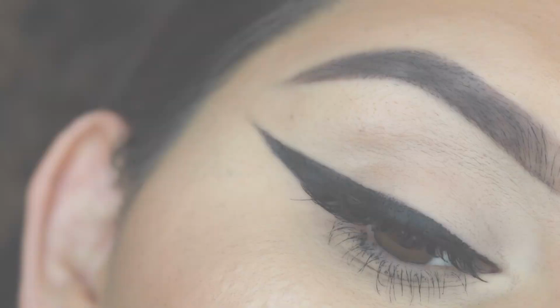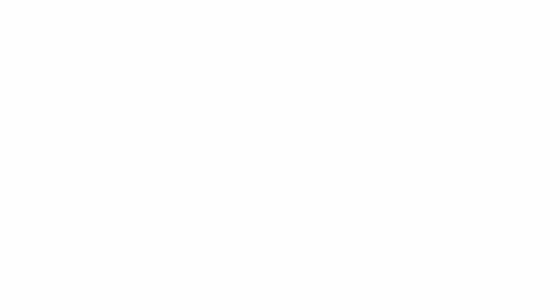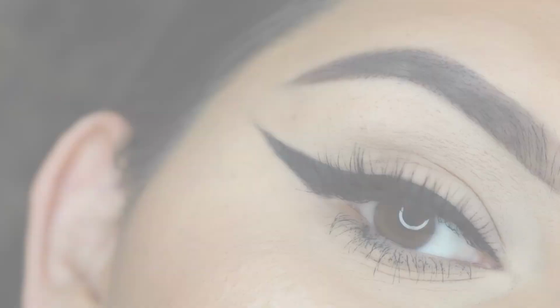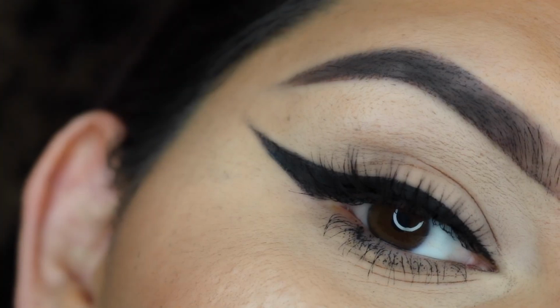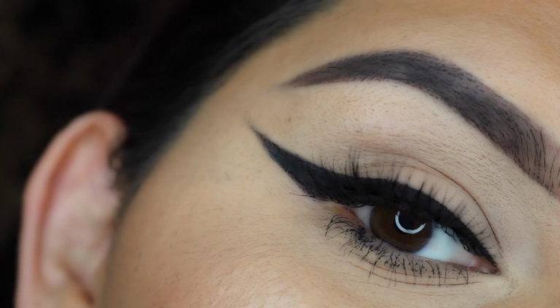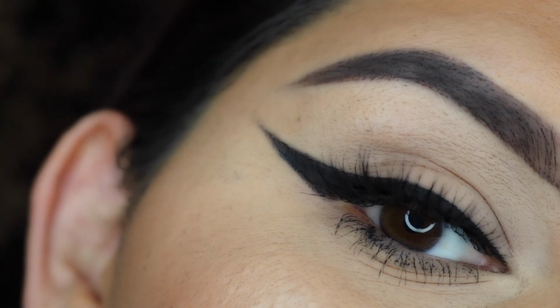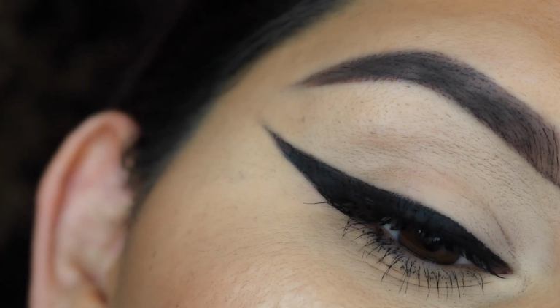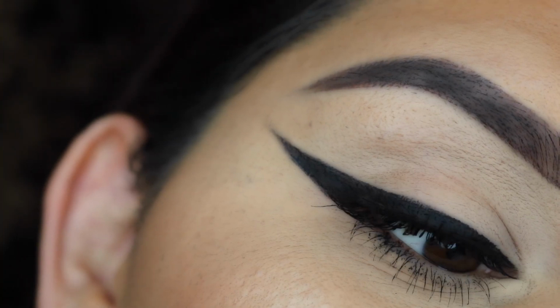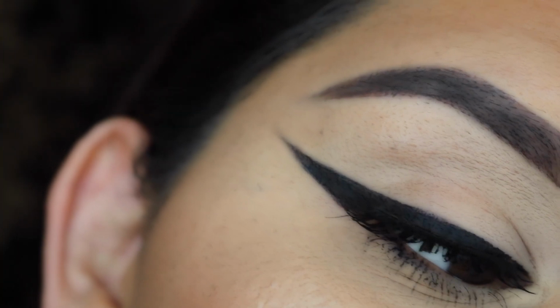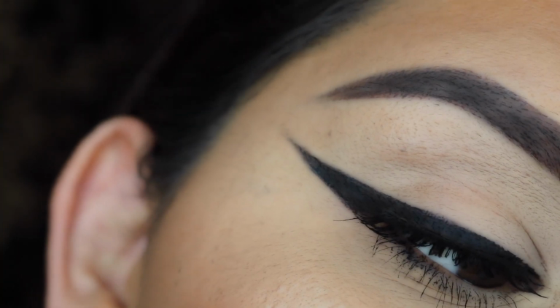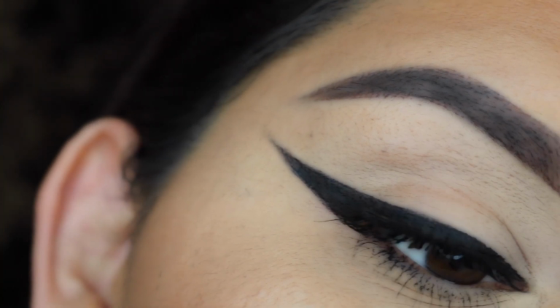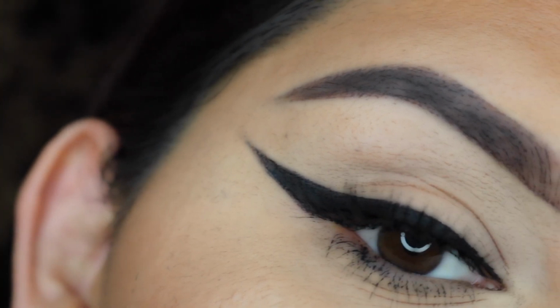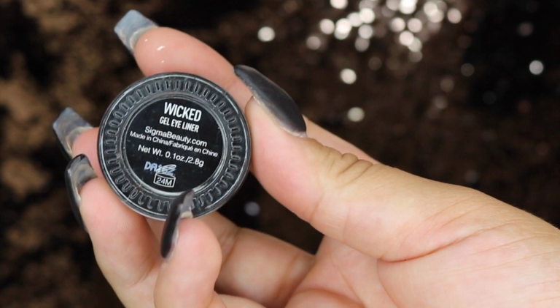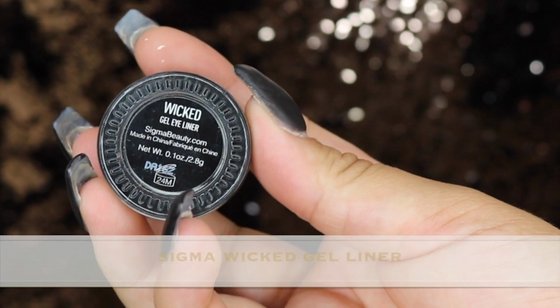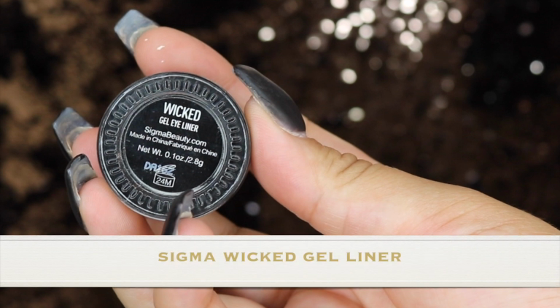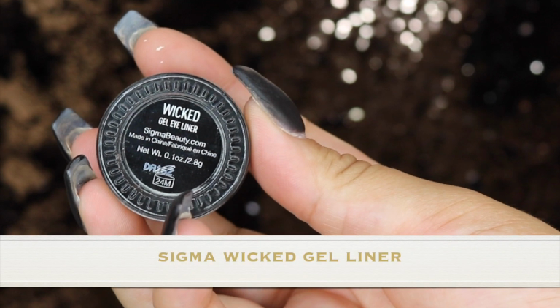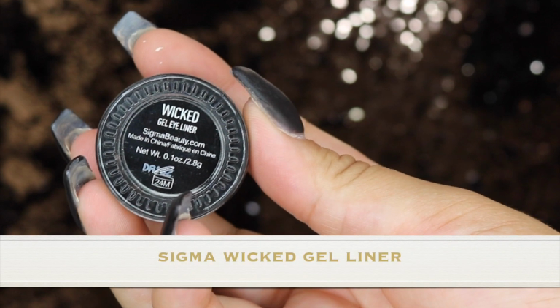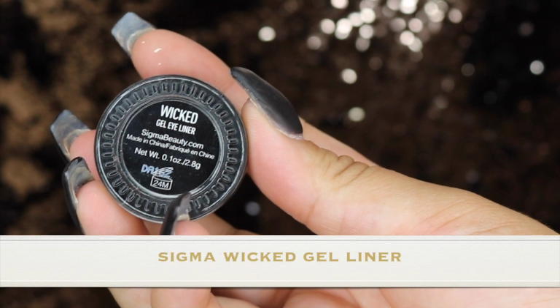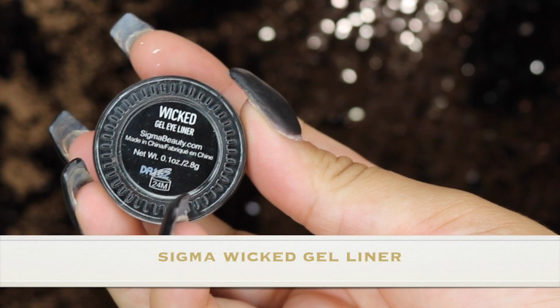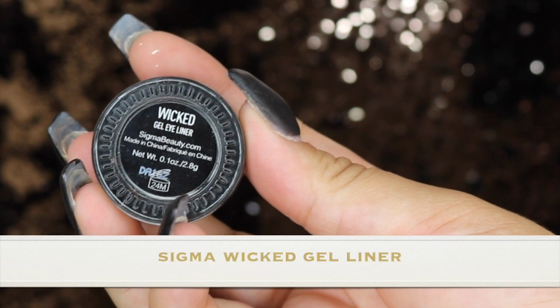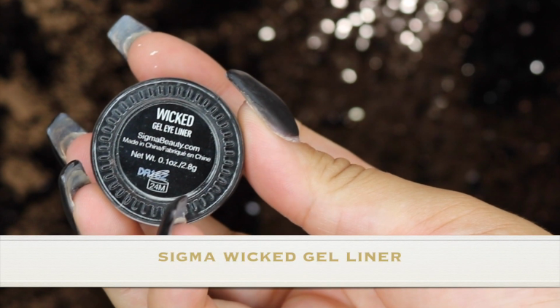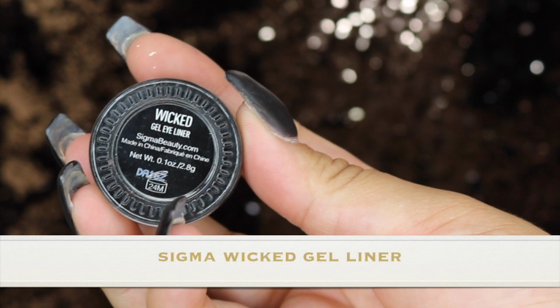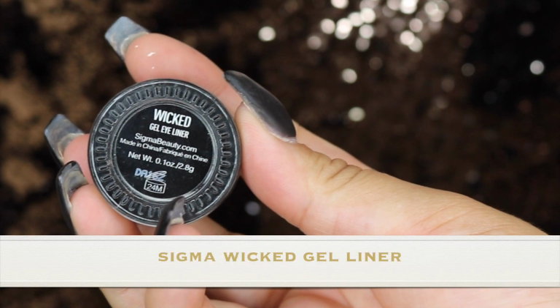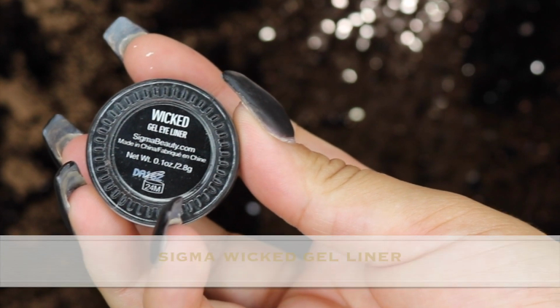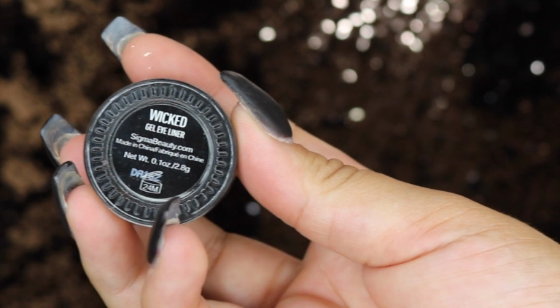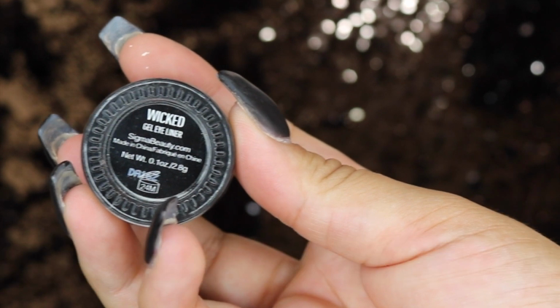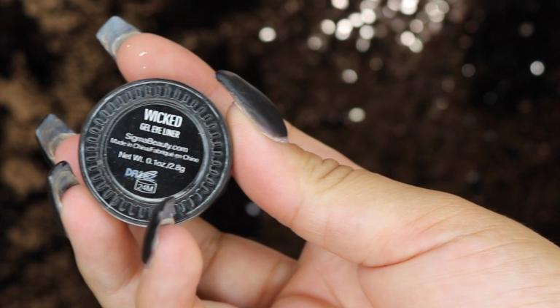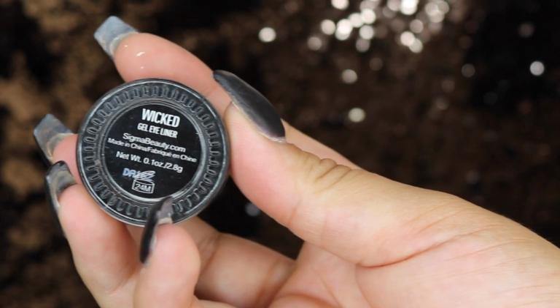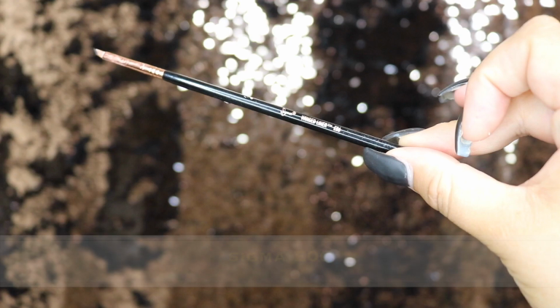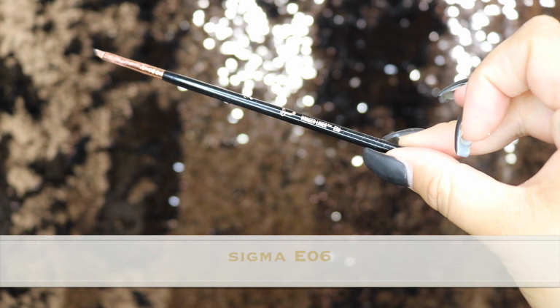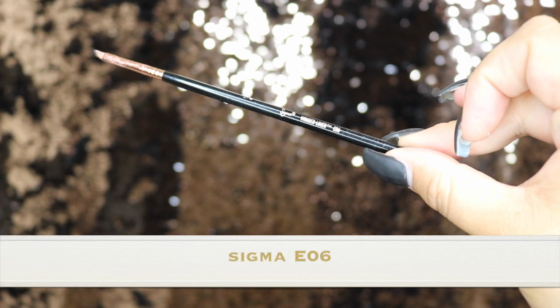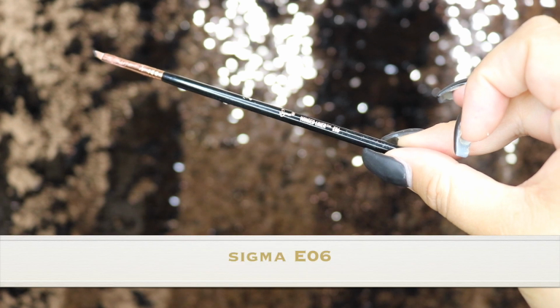I'm starting off with the Sigma Wicked Gel Eyeliner and the Sigma E06. This brush will literally change your eyeliner game.